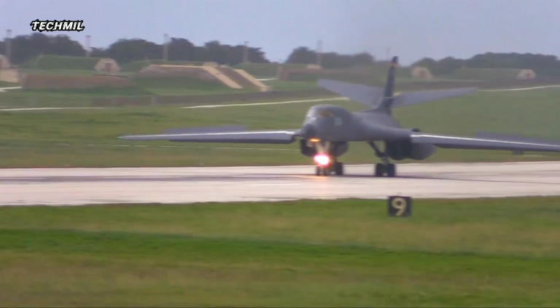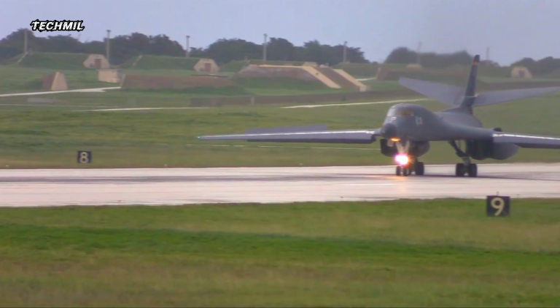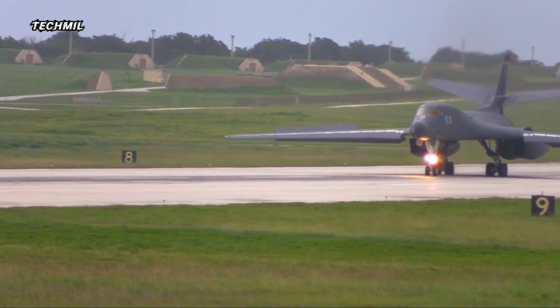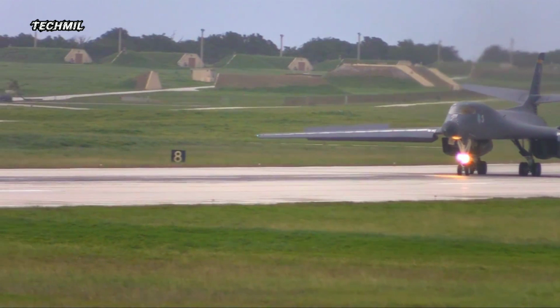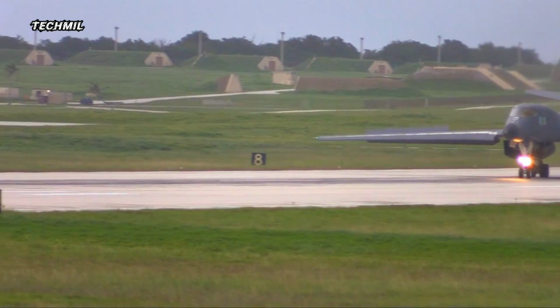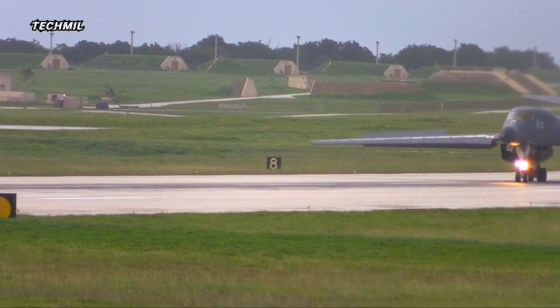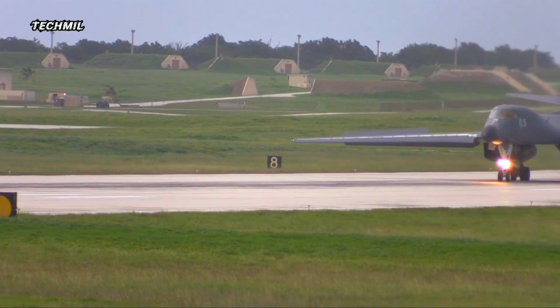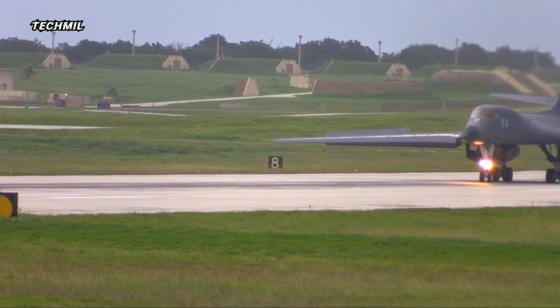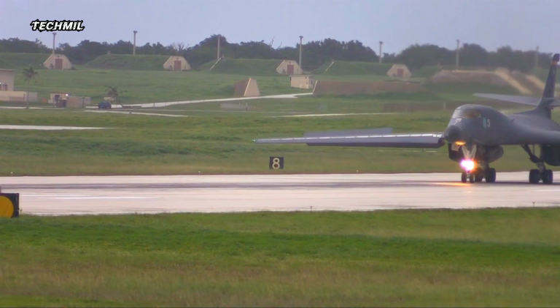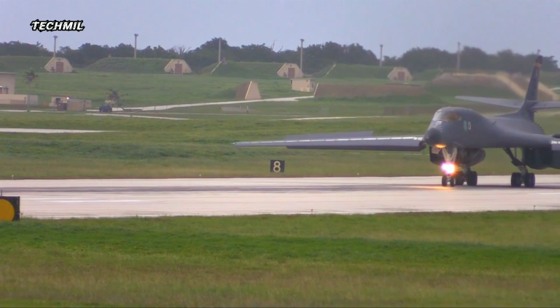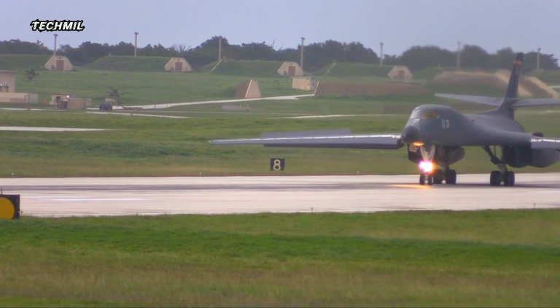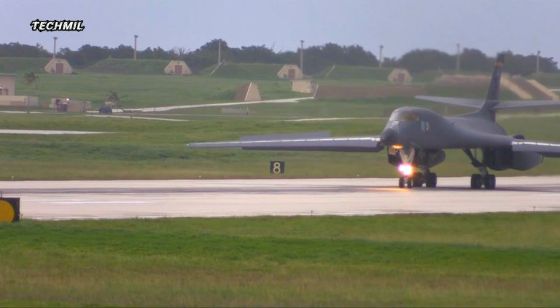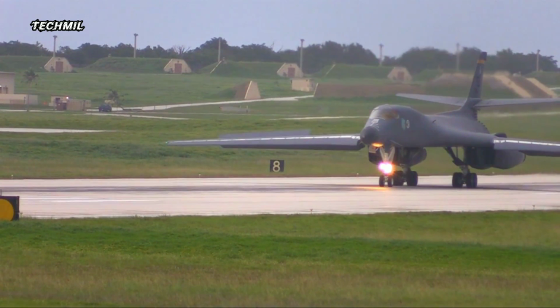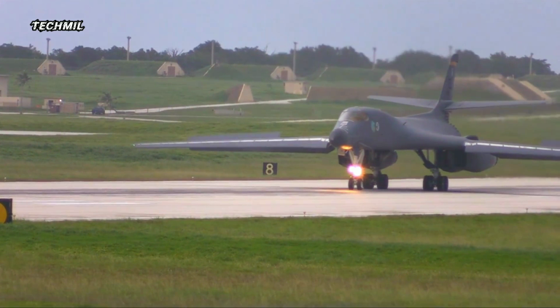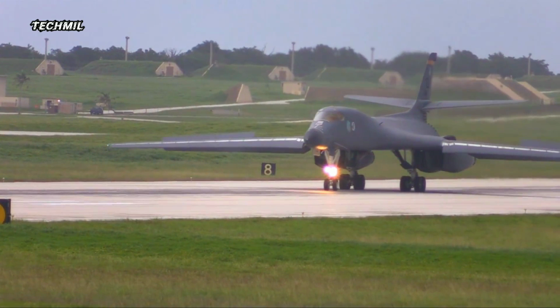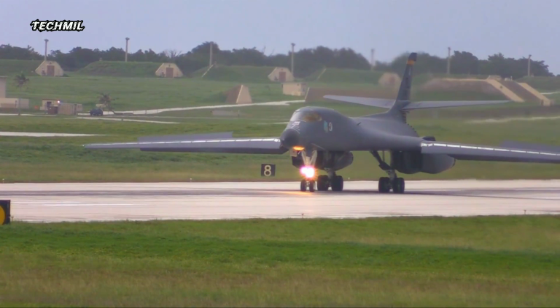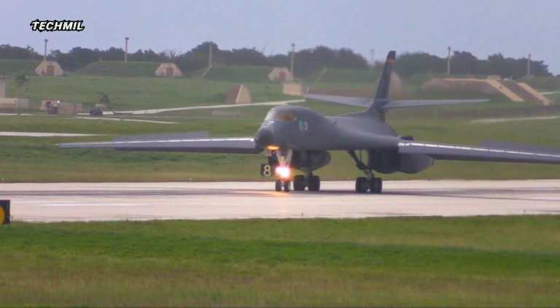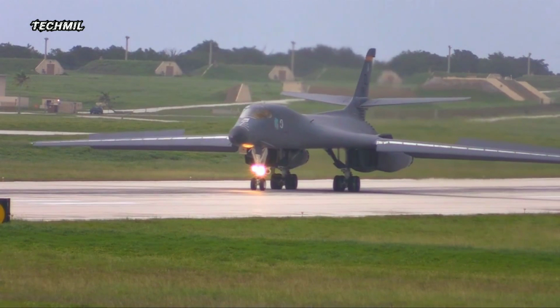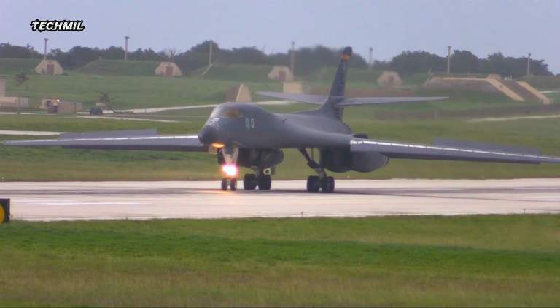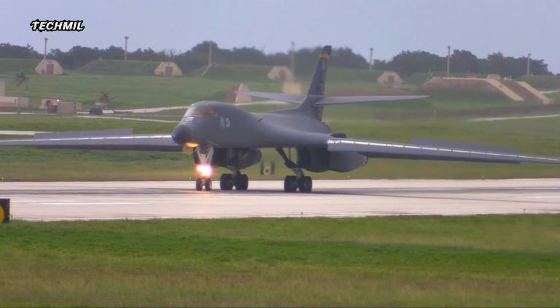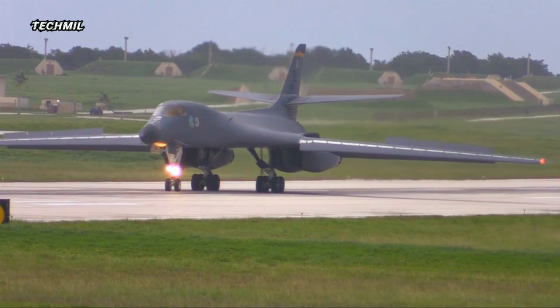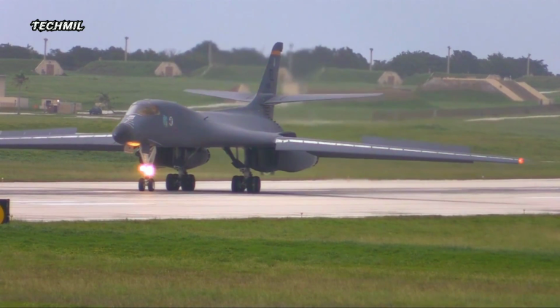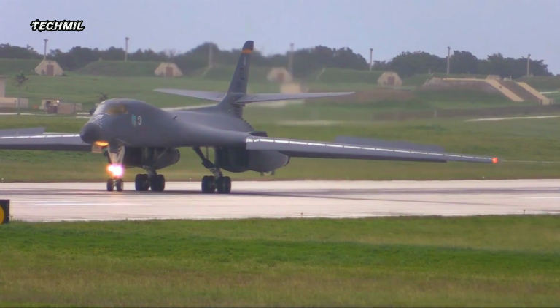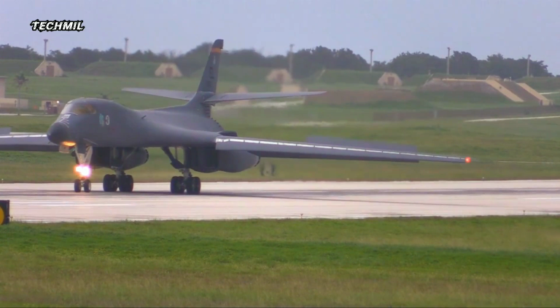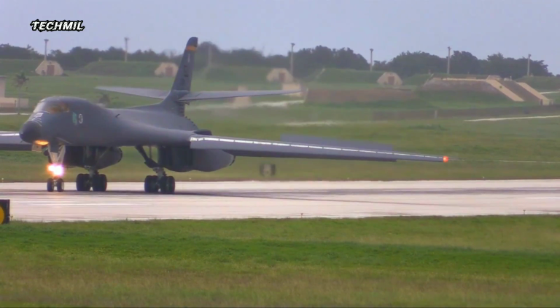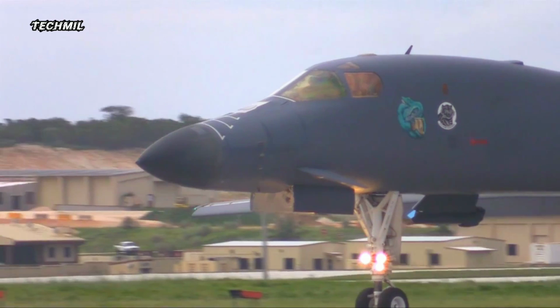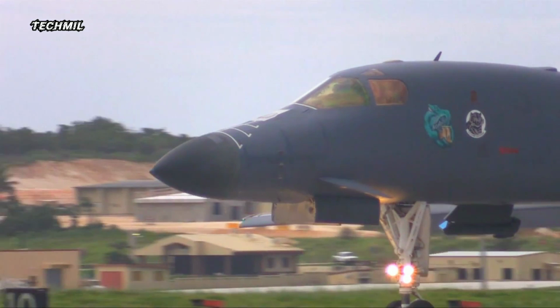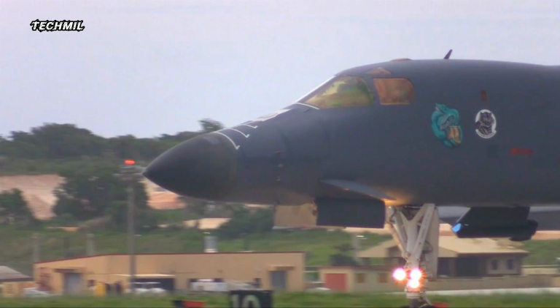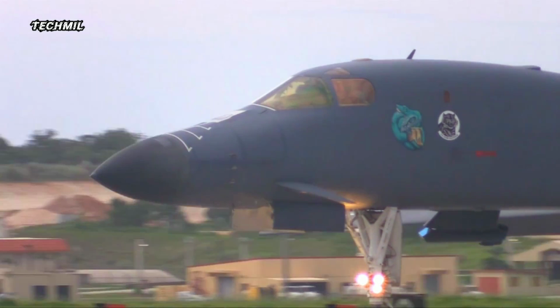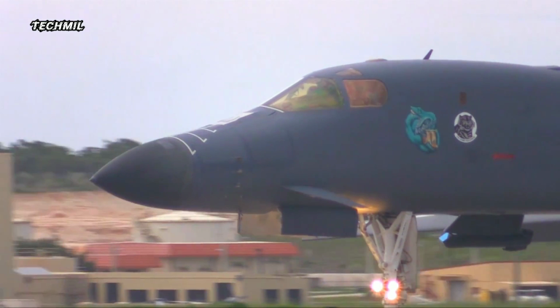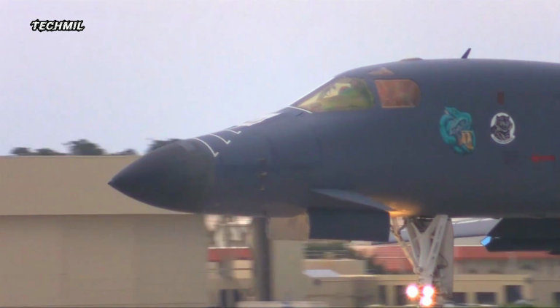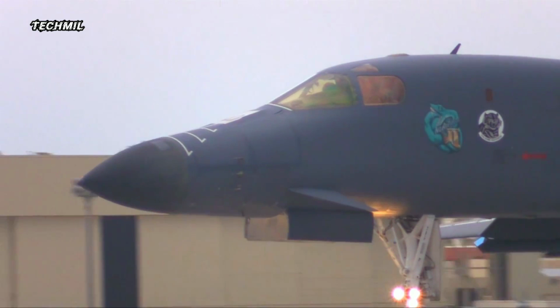With a deafening roar, the afterburners ignite, unleashing an immense surge of power. Flames erupt from the engines, painting the tarmac in a fiery display as the aircraft gathers momentum.